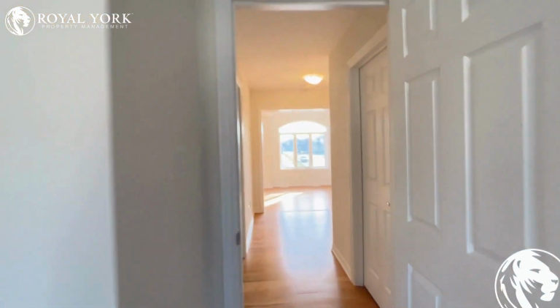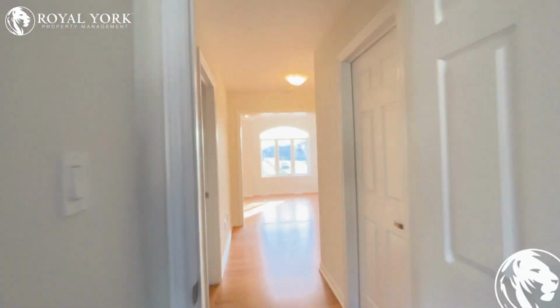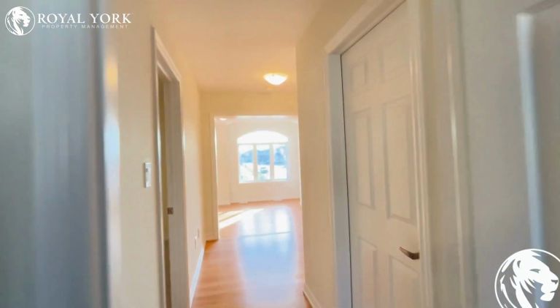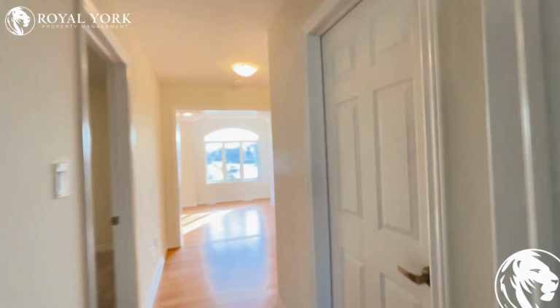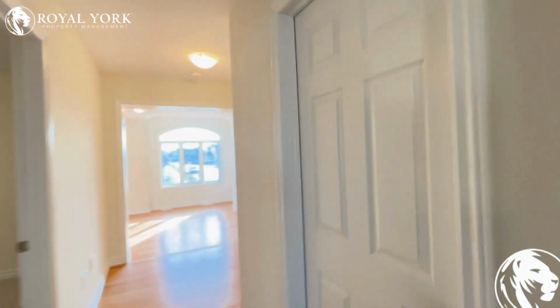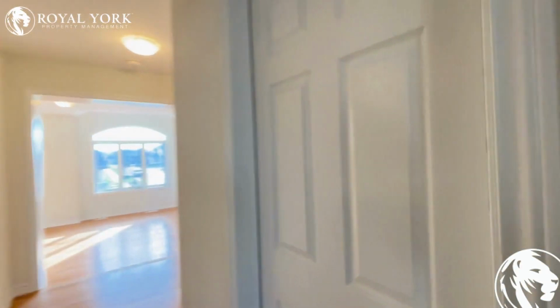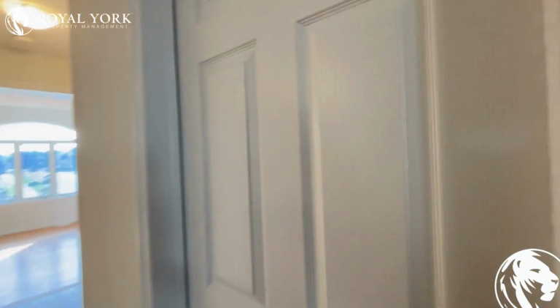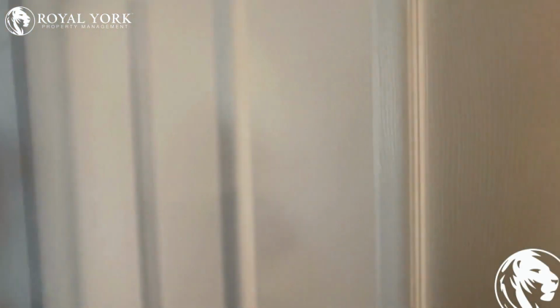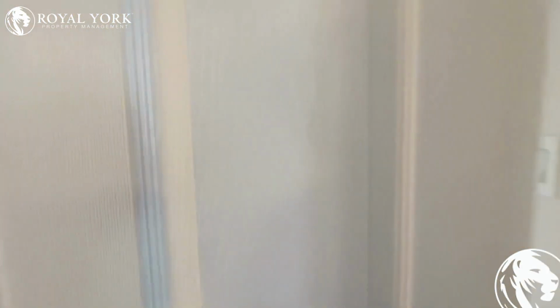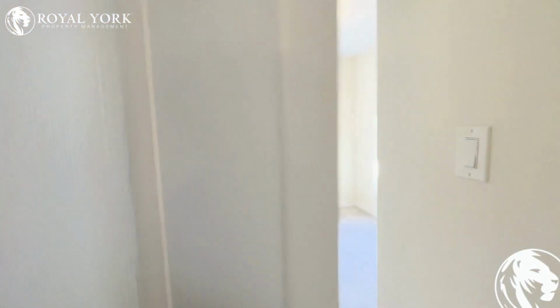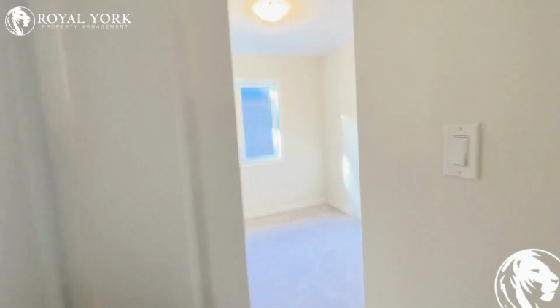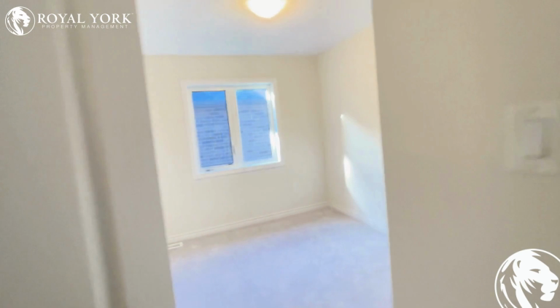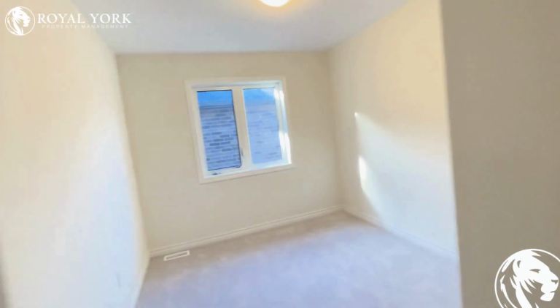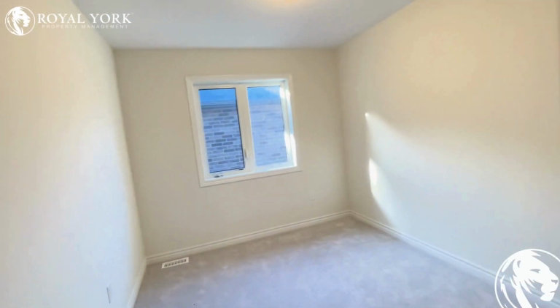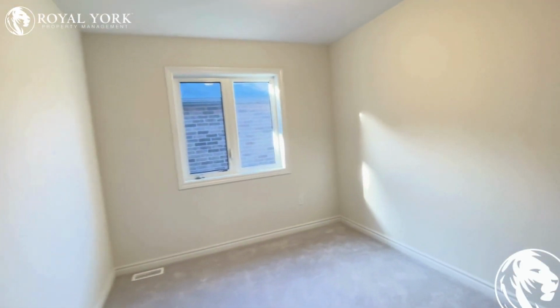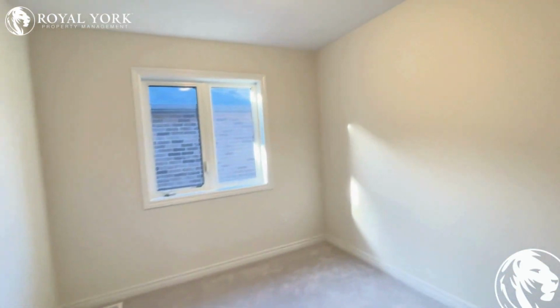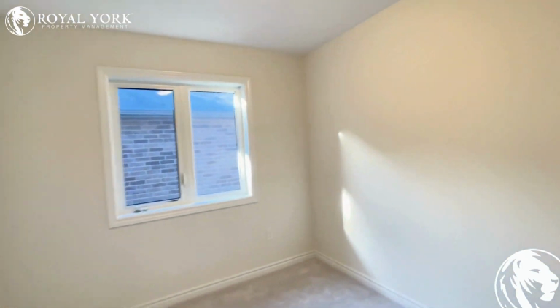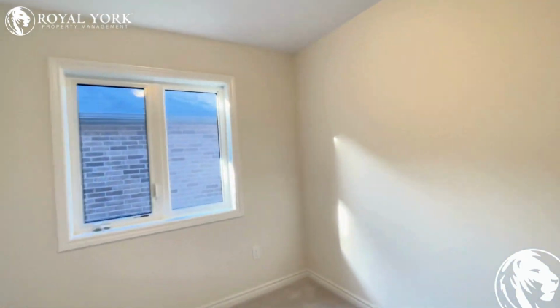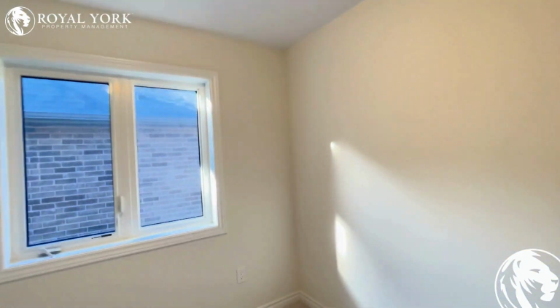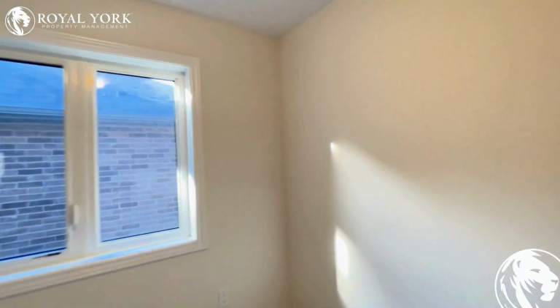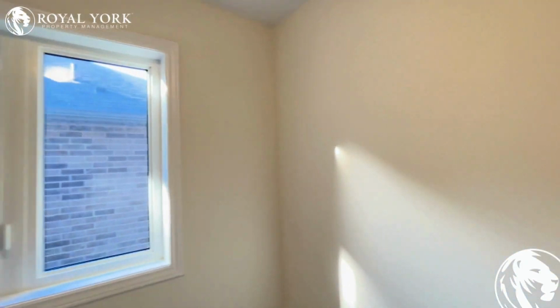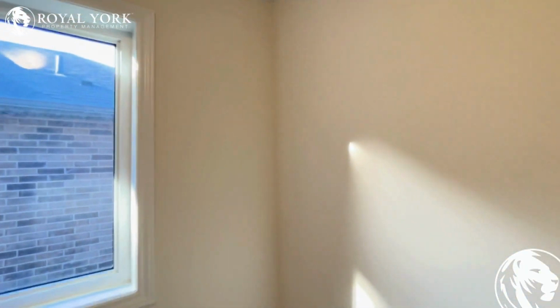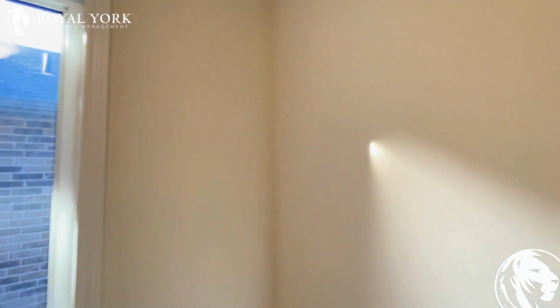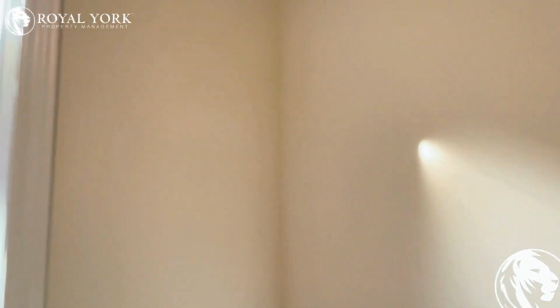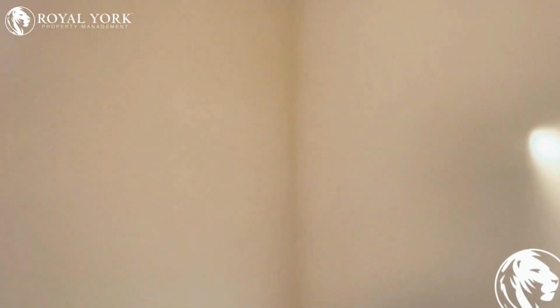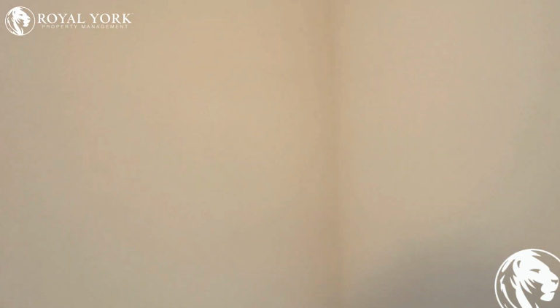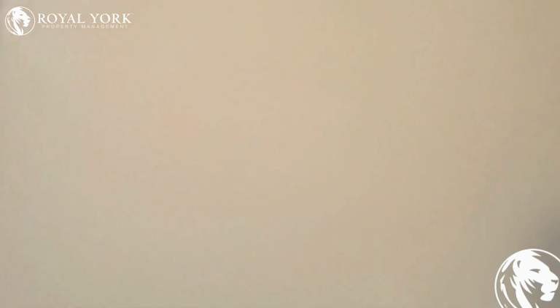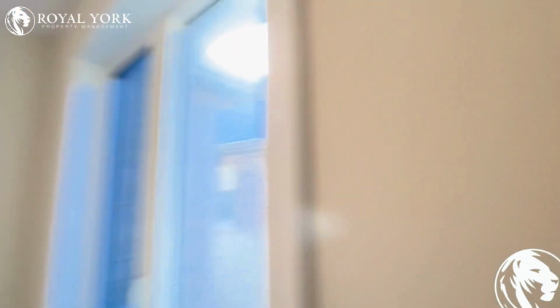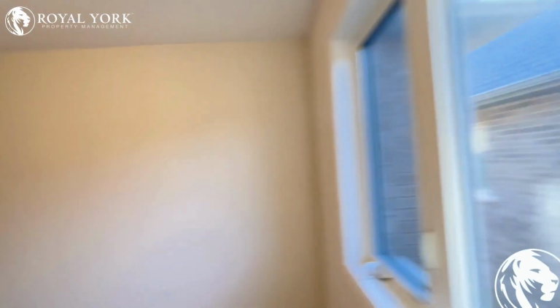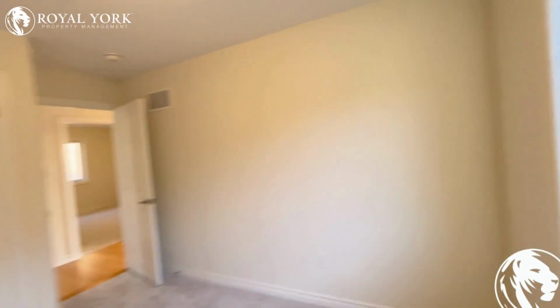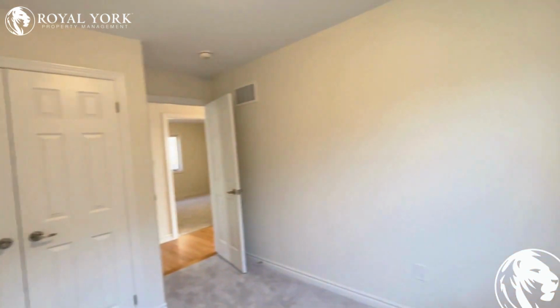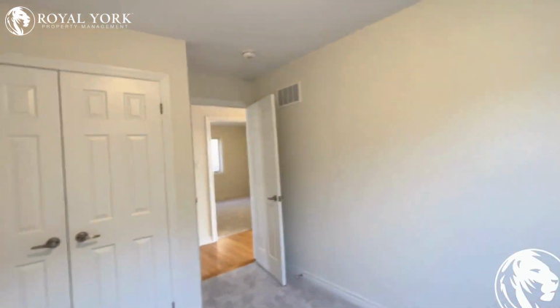And now we go towards bedroom number 3. It's a good size bedroom where you can easily fit a queen size bed.